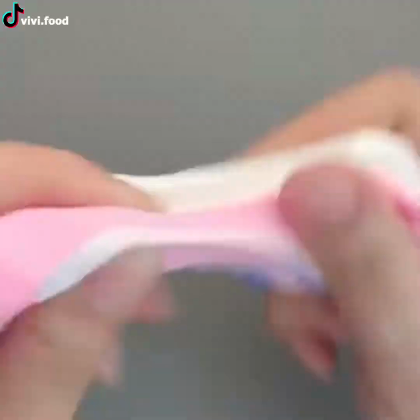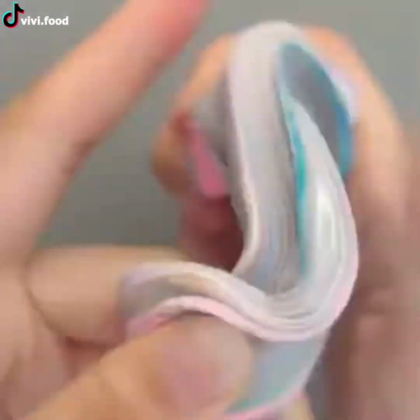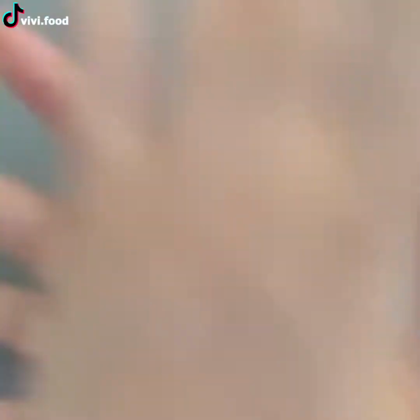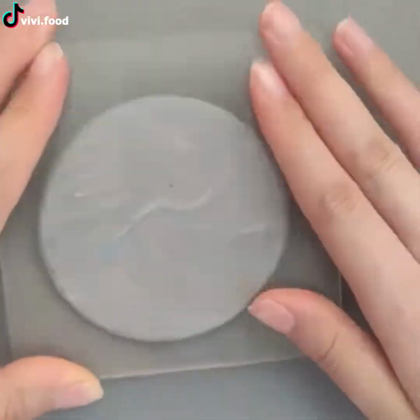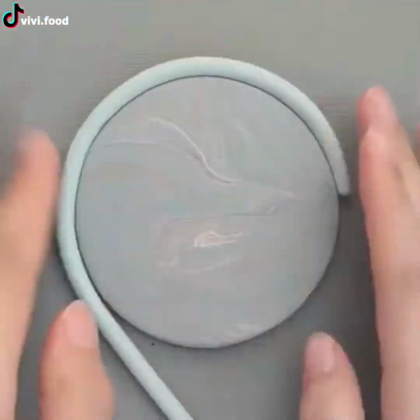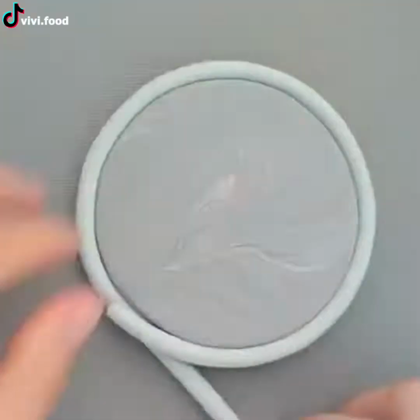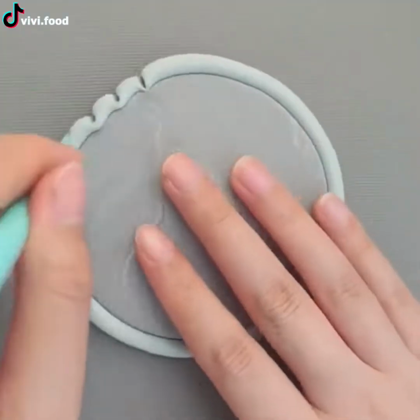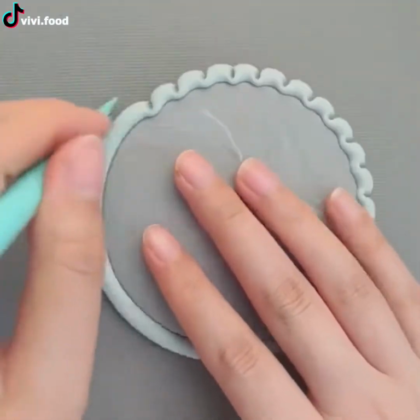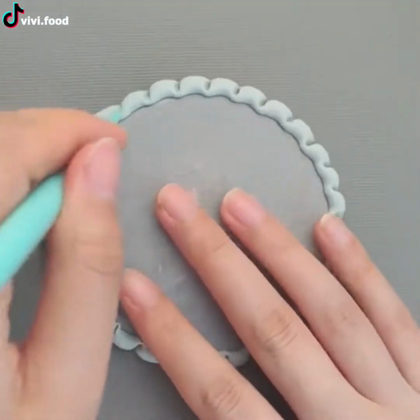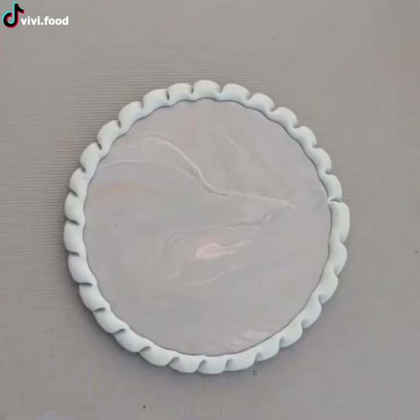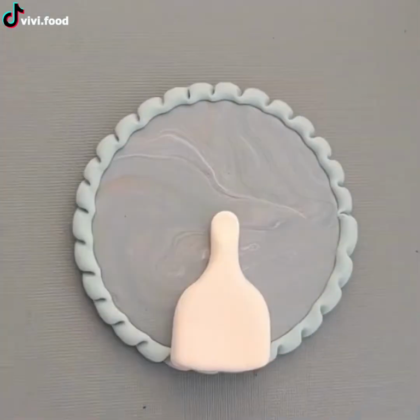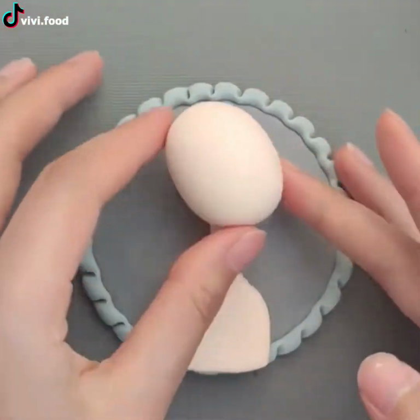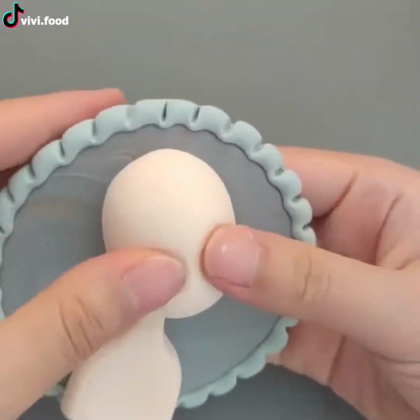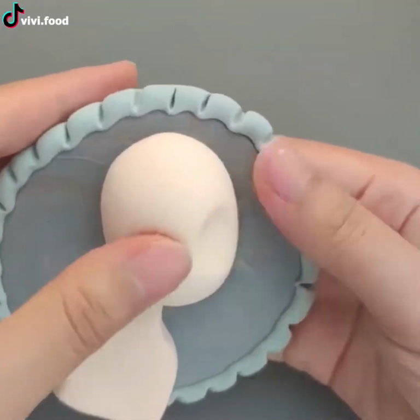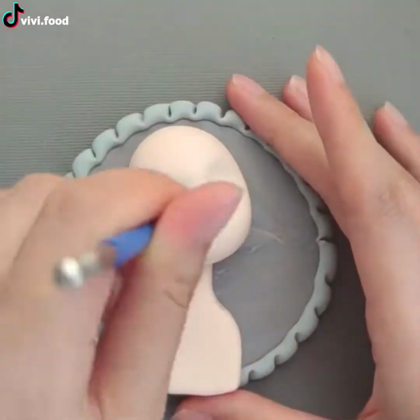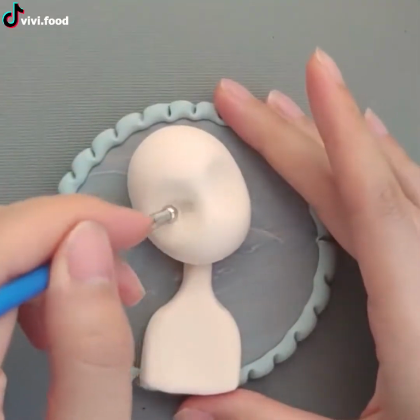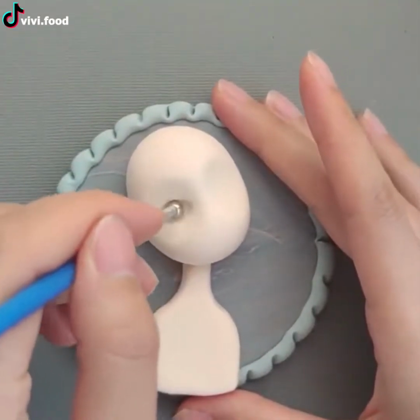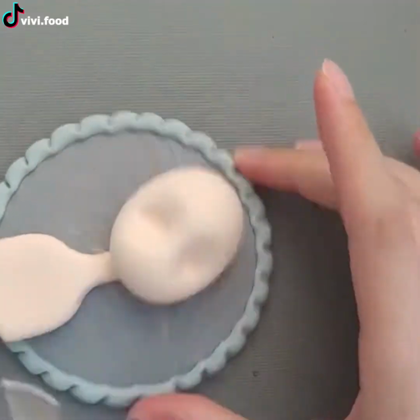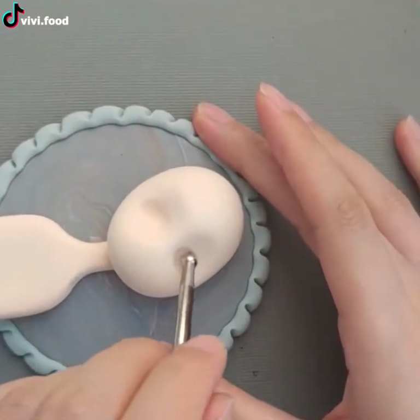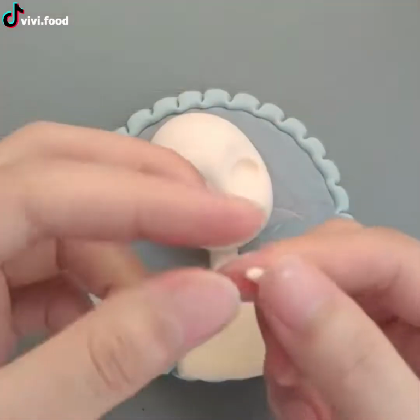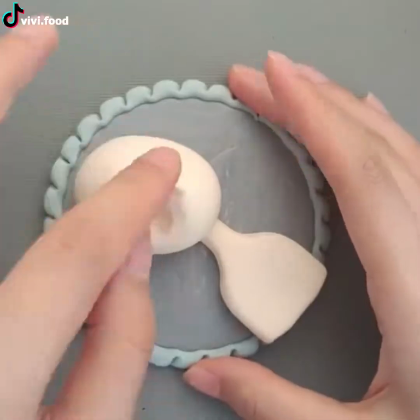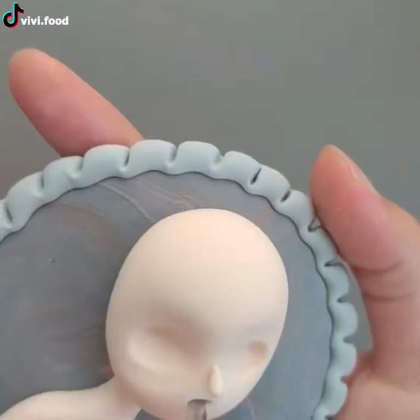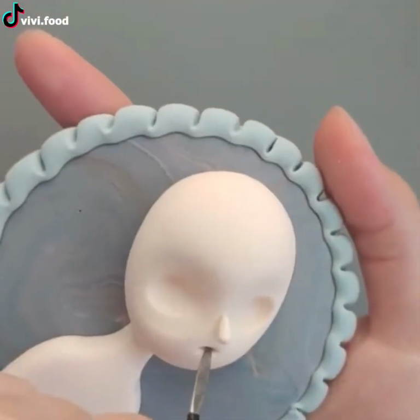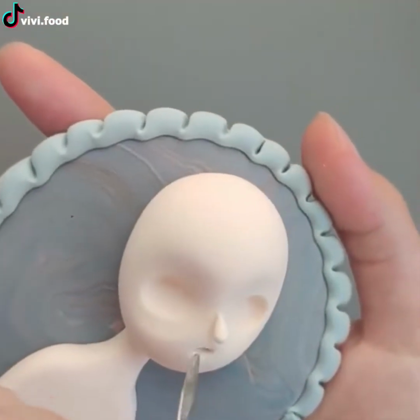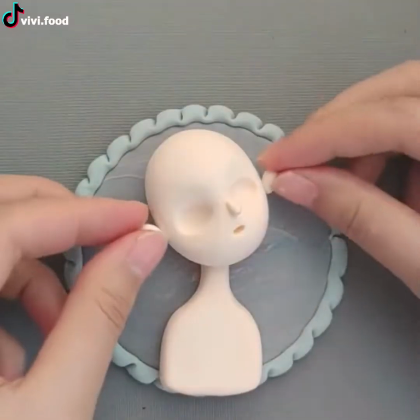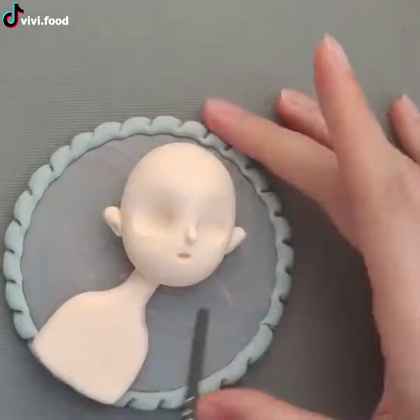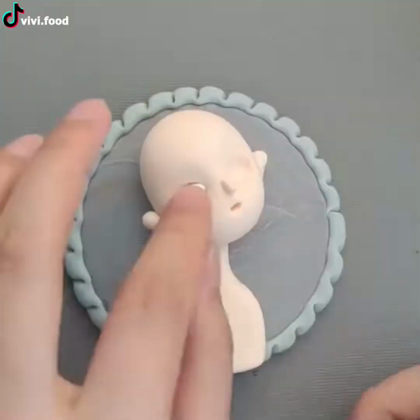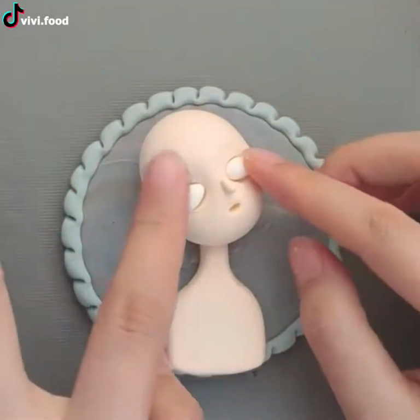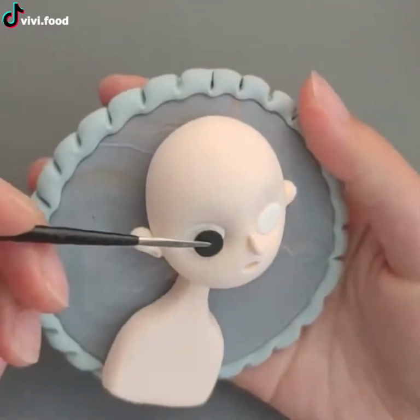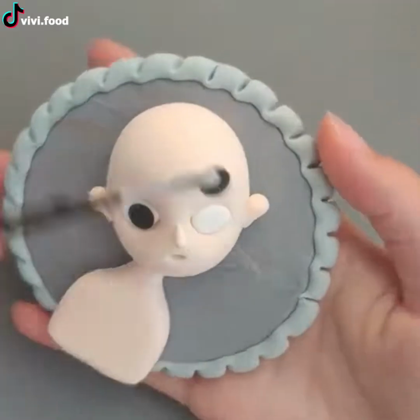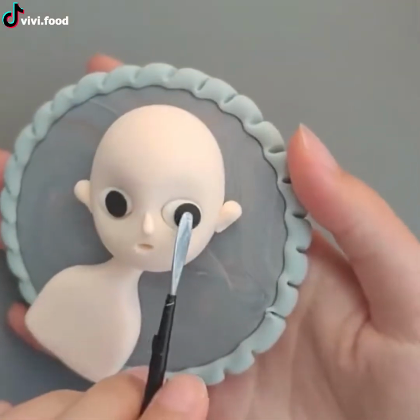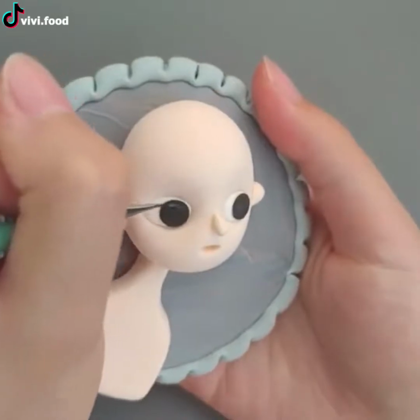Polymer clay has been proven to be really good for sculpting mini artworks that are cute and exquisite. For instance, this figure is an adorable girl wearing a hat with braided brown hair — someone like a farmer's daughter with shining blue eyes.